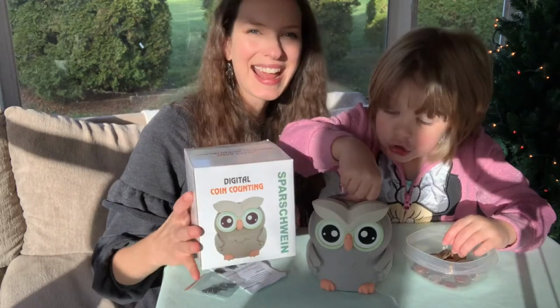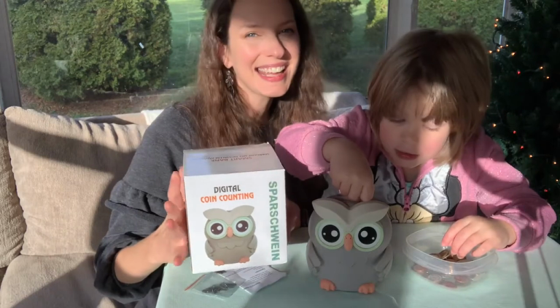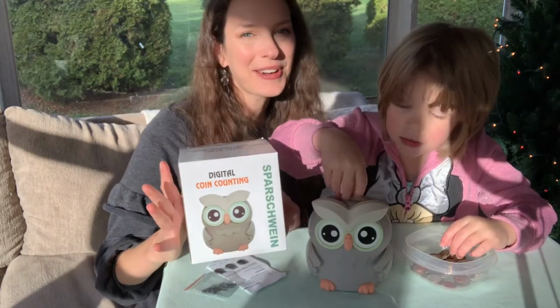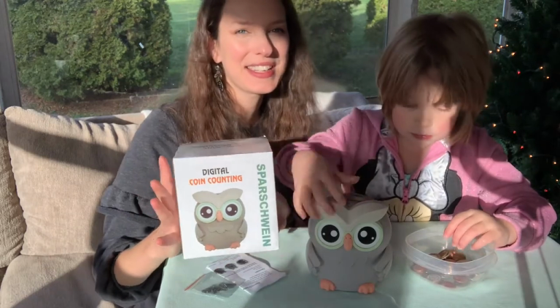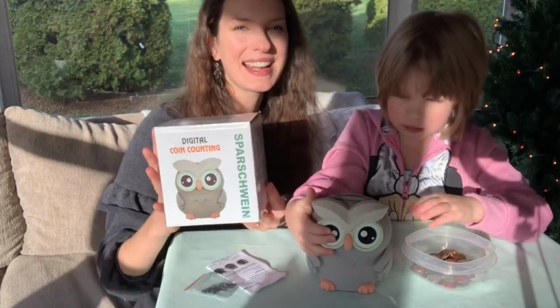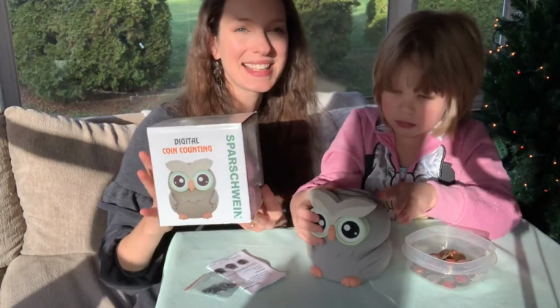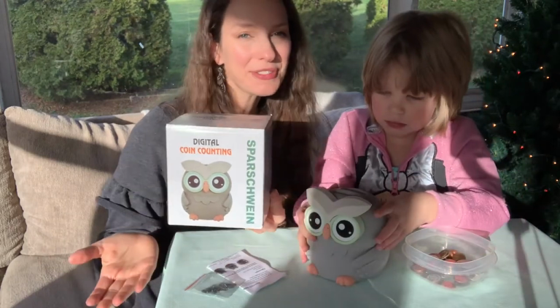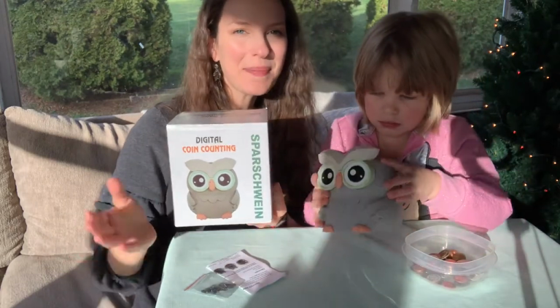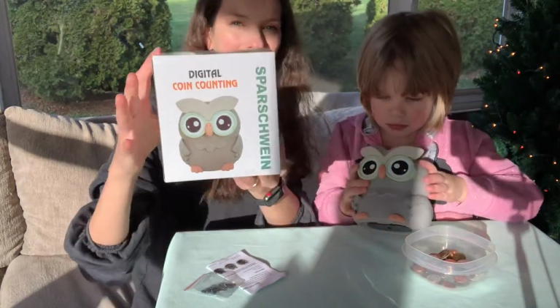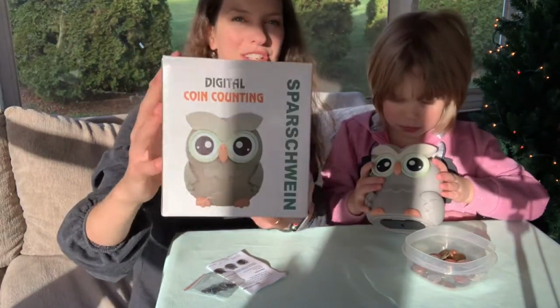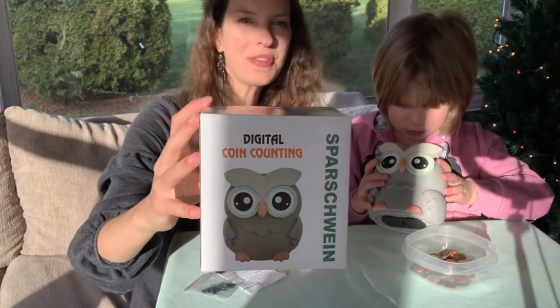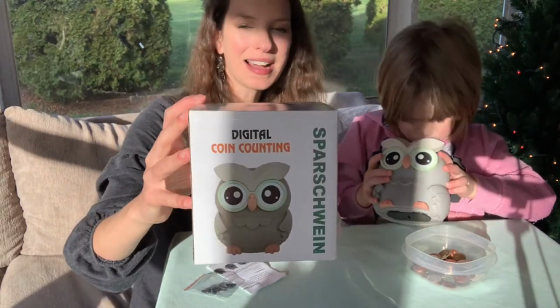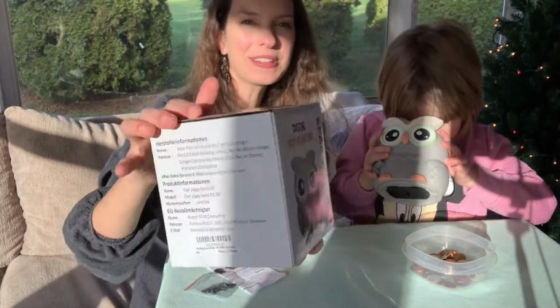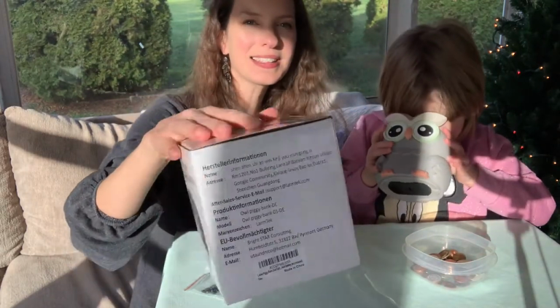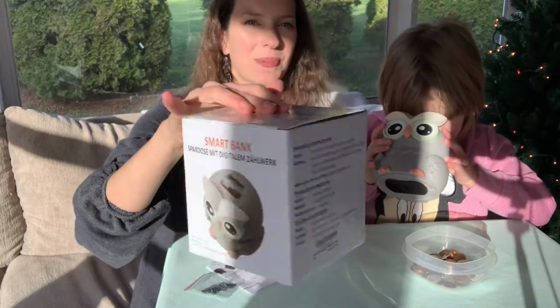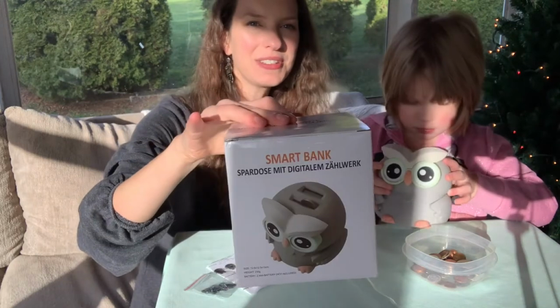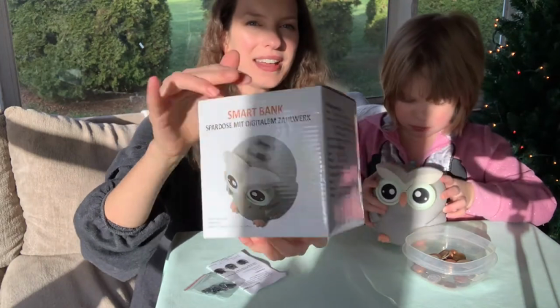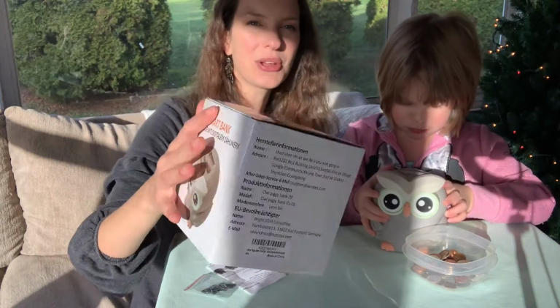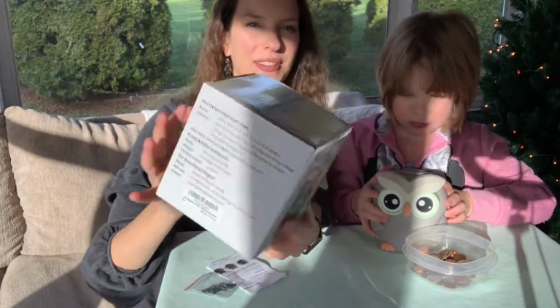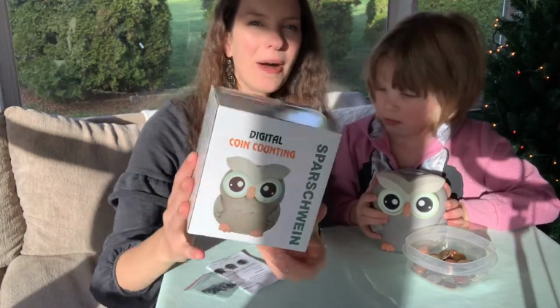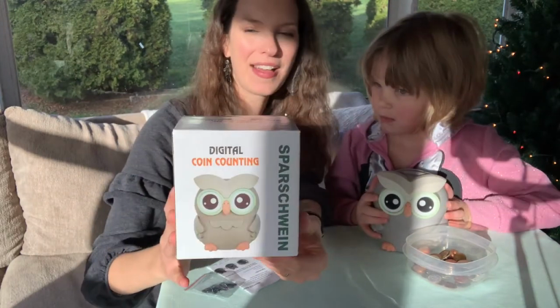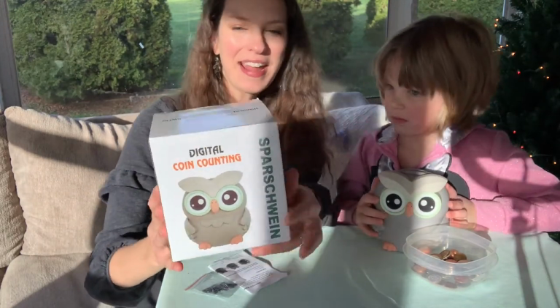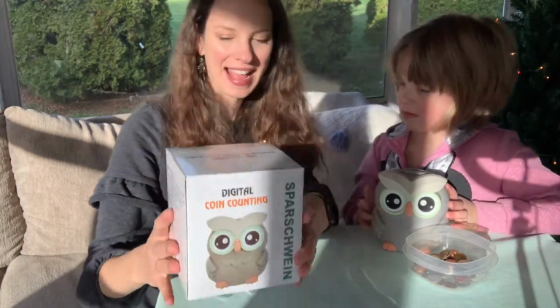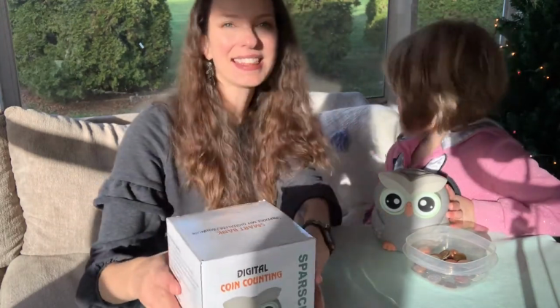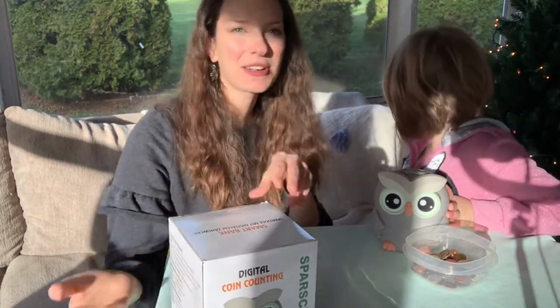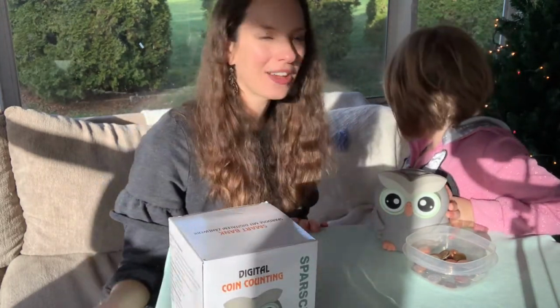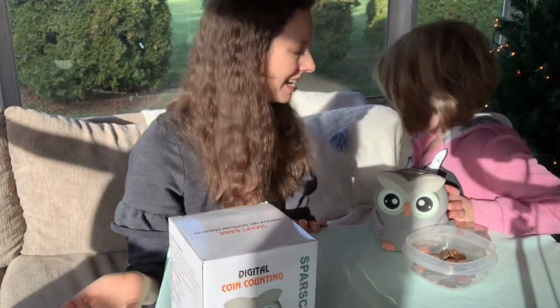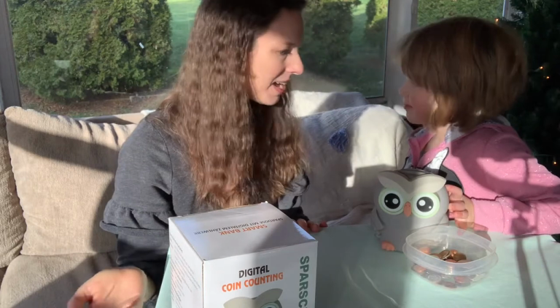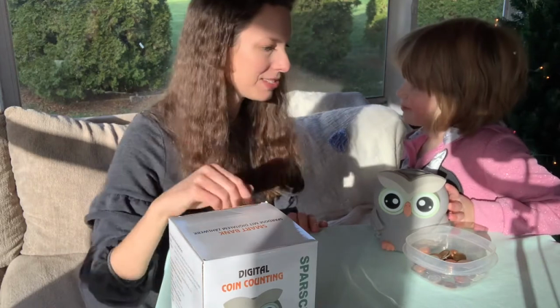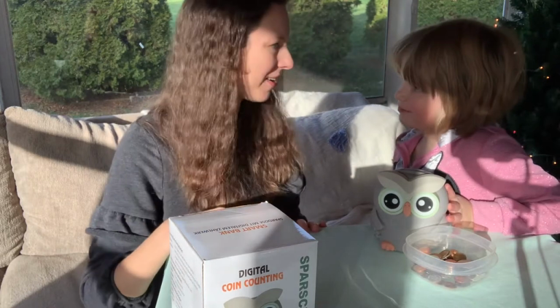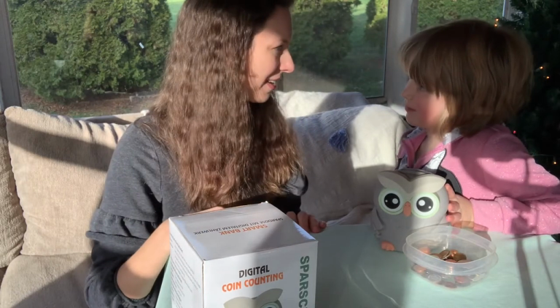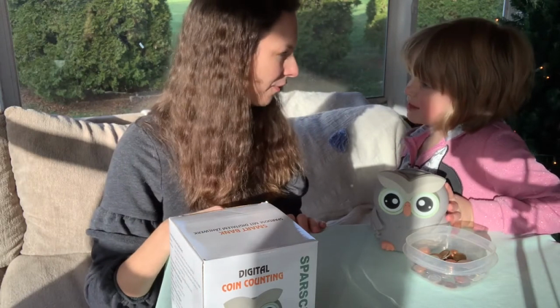Just in case you were interested in getting this as a gift for somebody, we wanted to show you the box. The box is super cute too and it shows the little owl on there, and I think especially with the holidays coming up, this would be great to even give to friends.